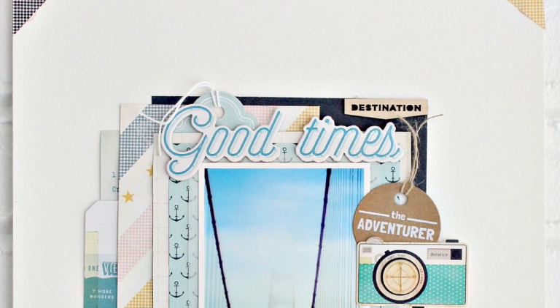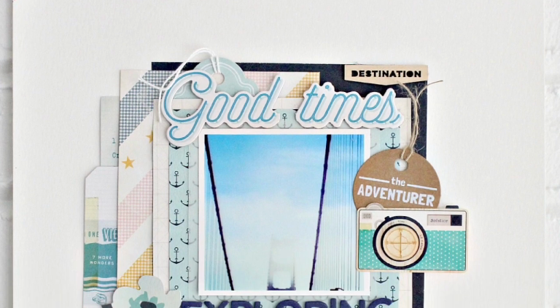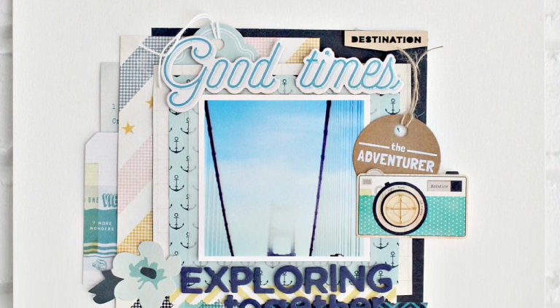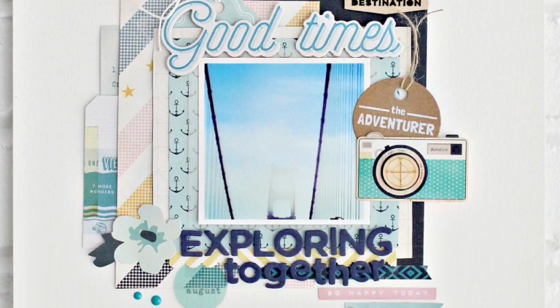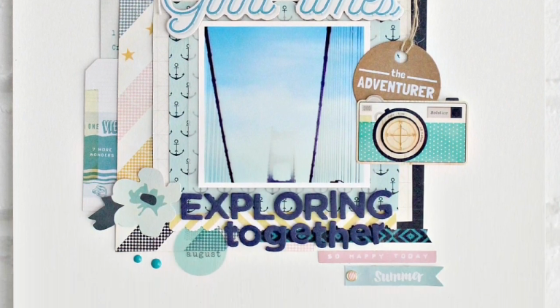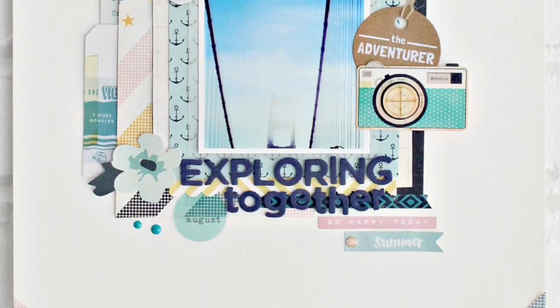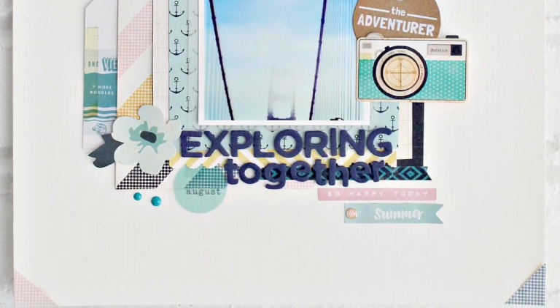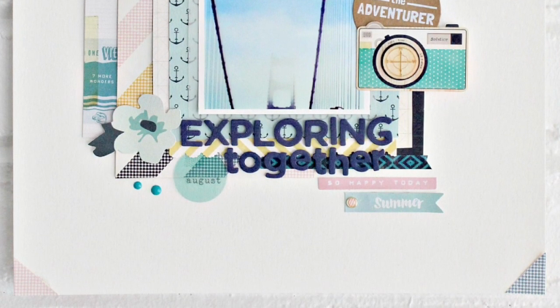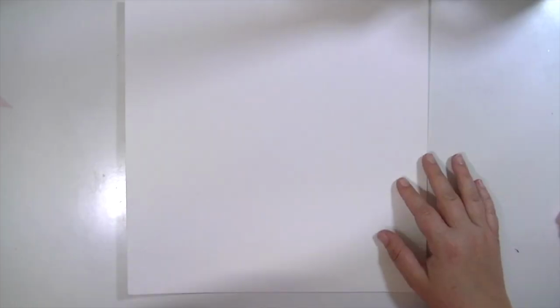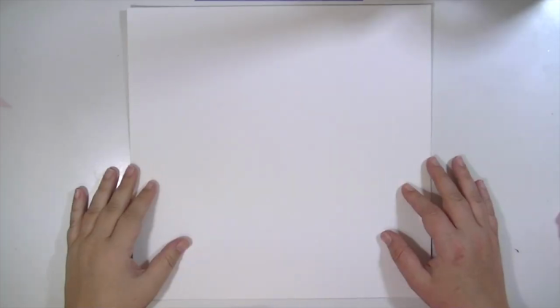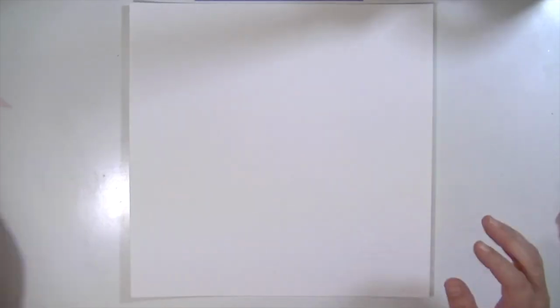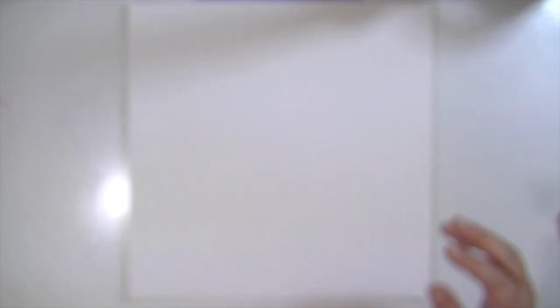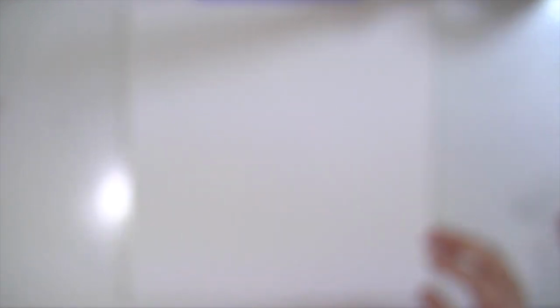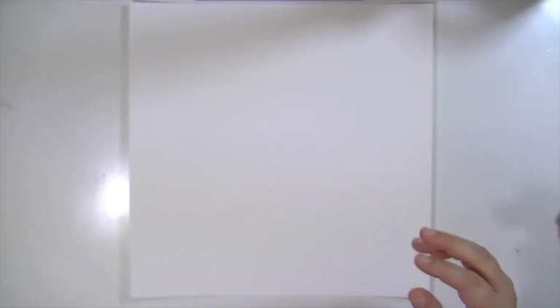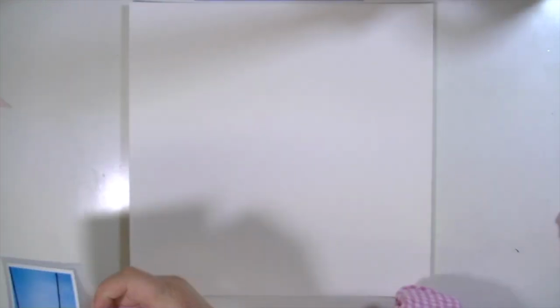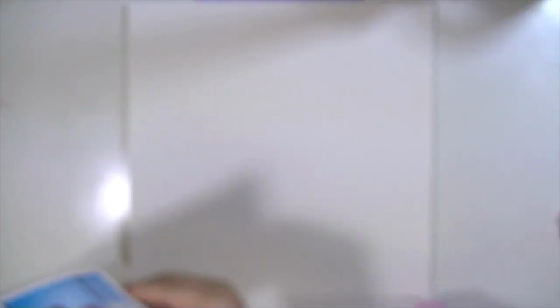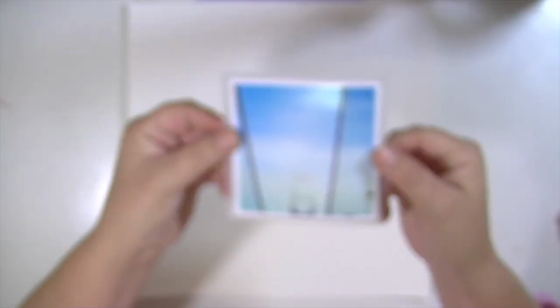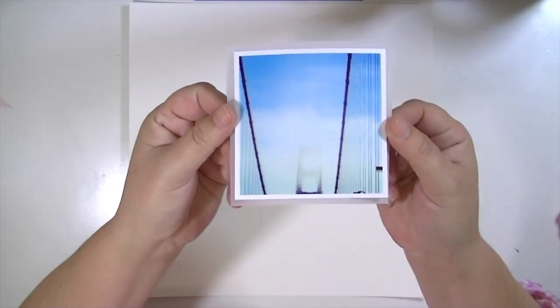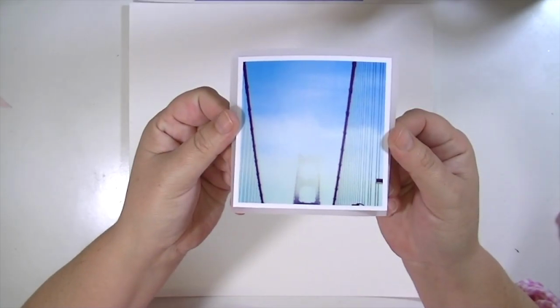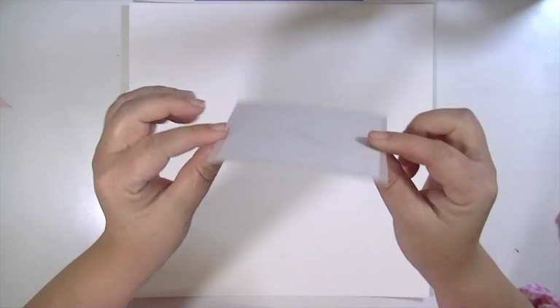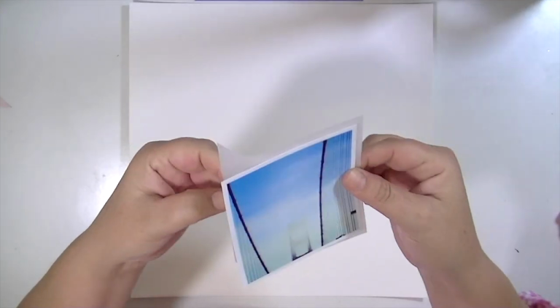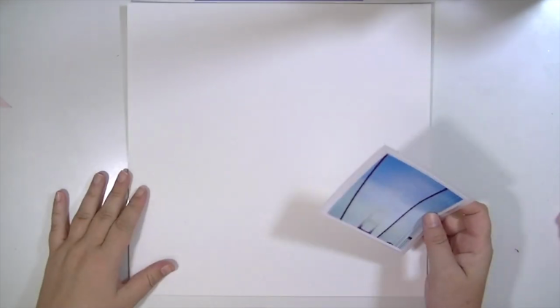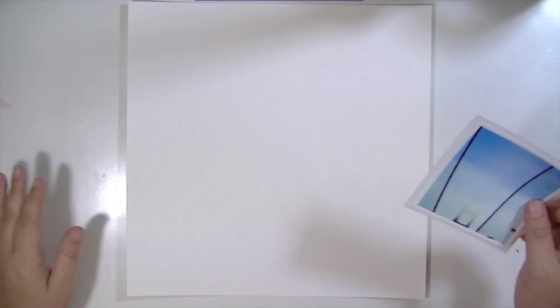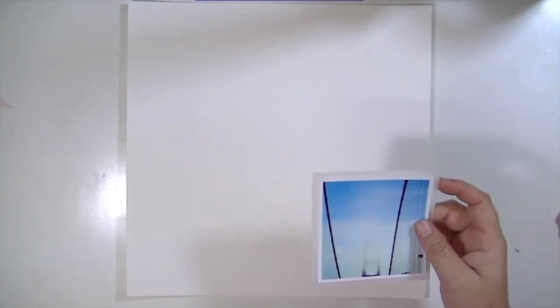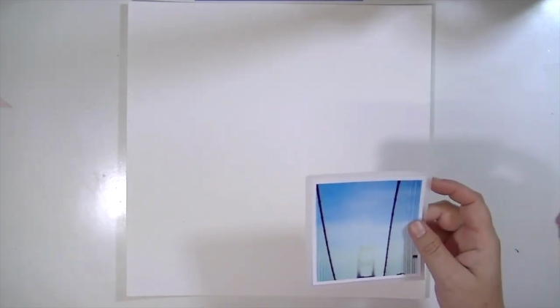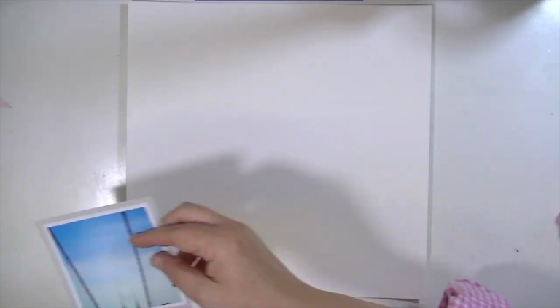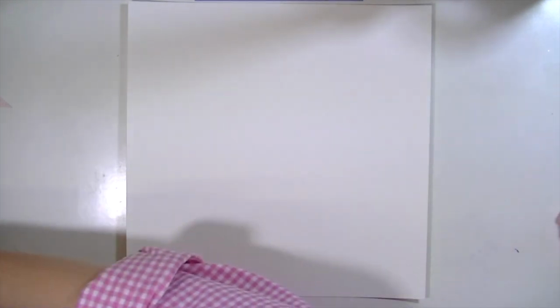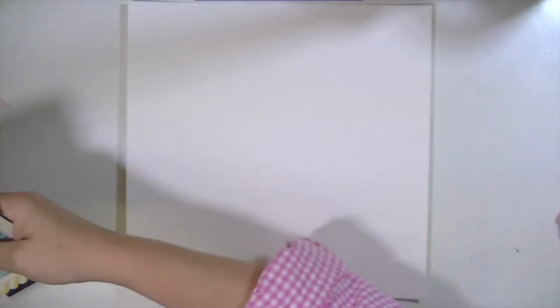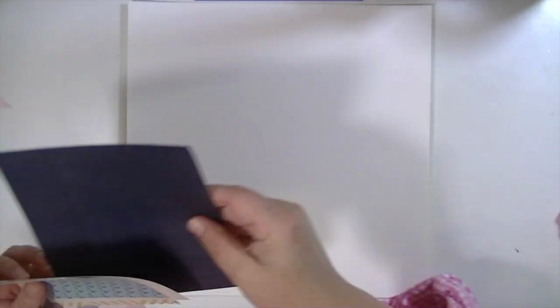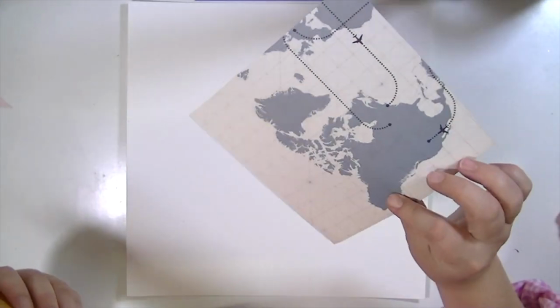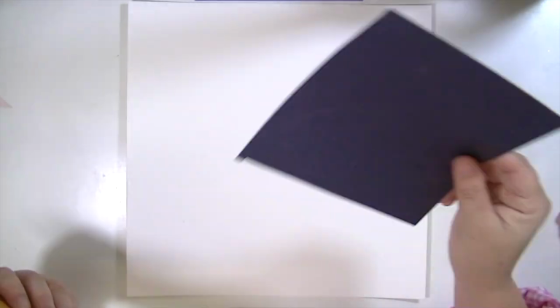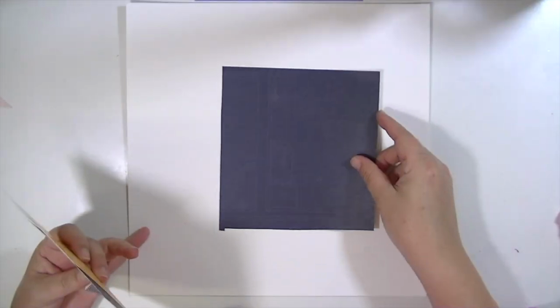Hey guys, Kate Kennedy here with another layout using the June kits. This one came together pretty quickly. I started the background with a piece of 12 by 12 watercolor paper and I matted my photo on a little bit of vellum just to give it some lightness.